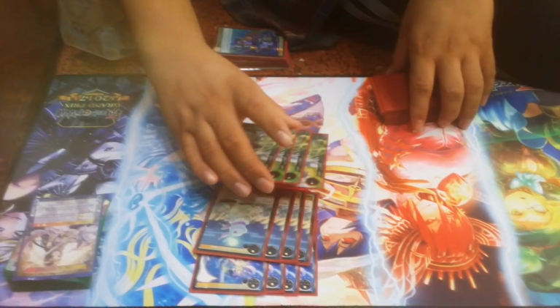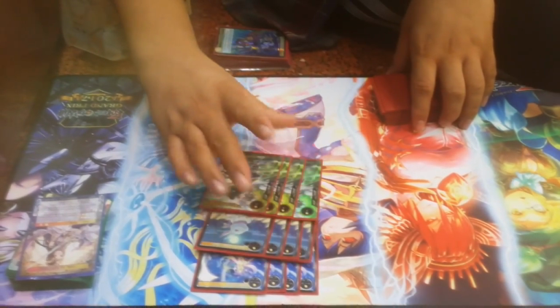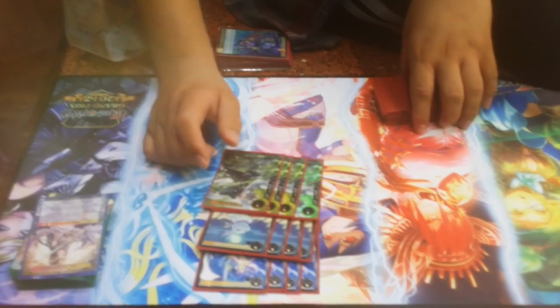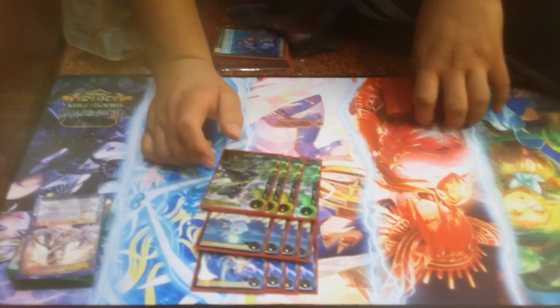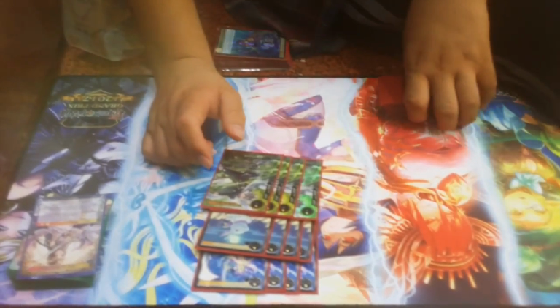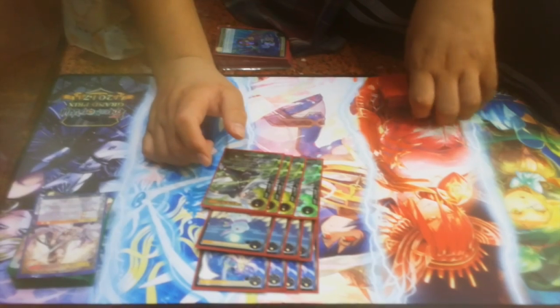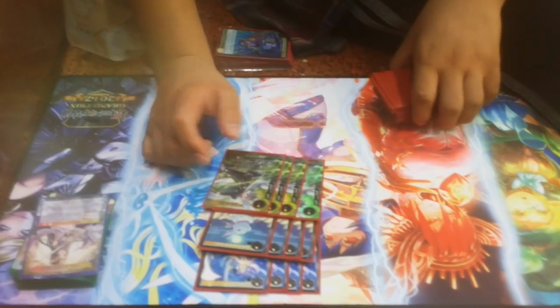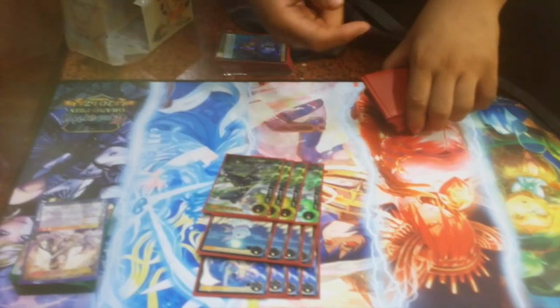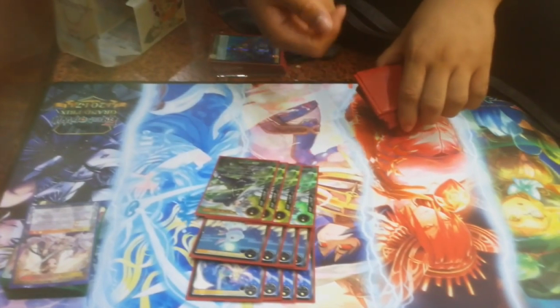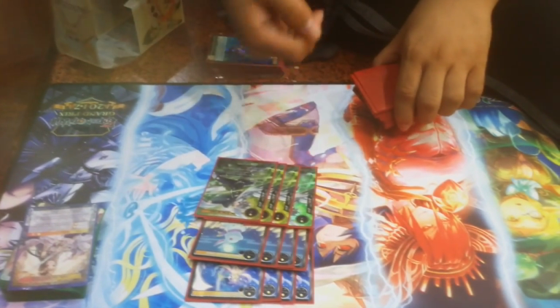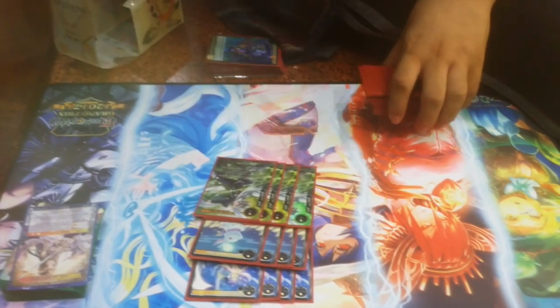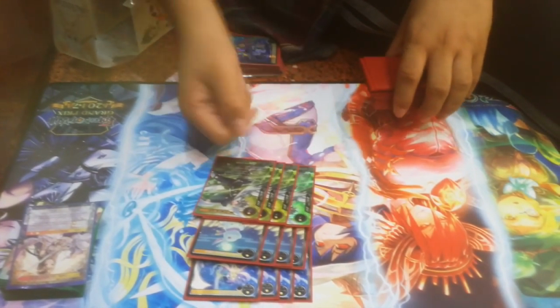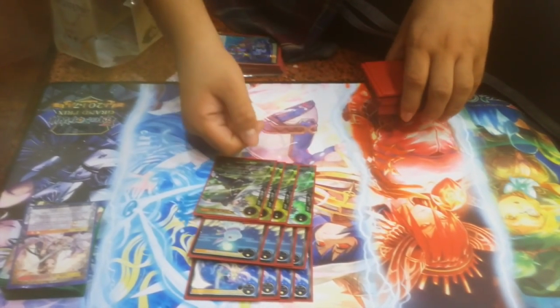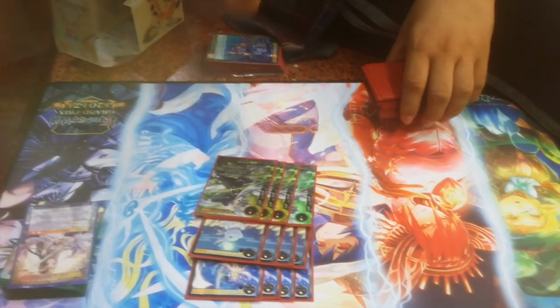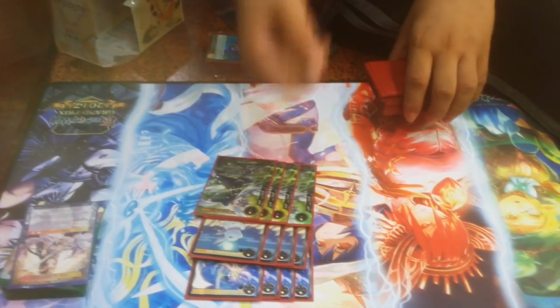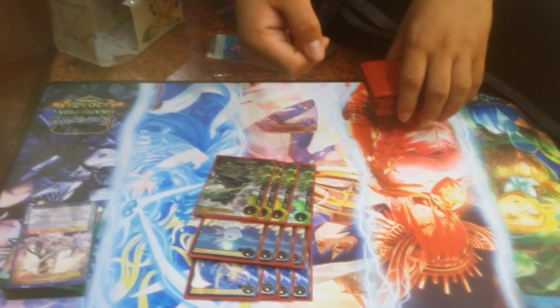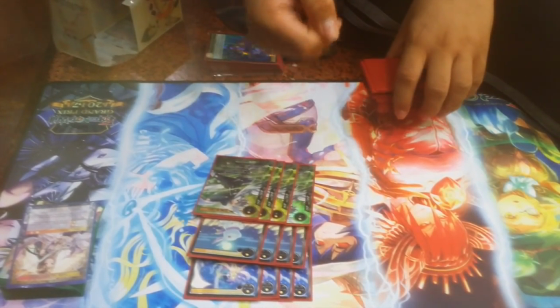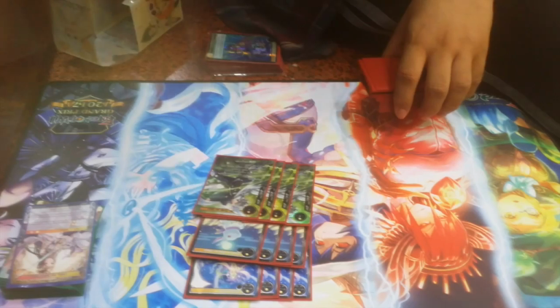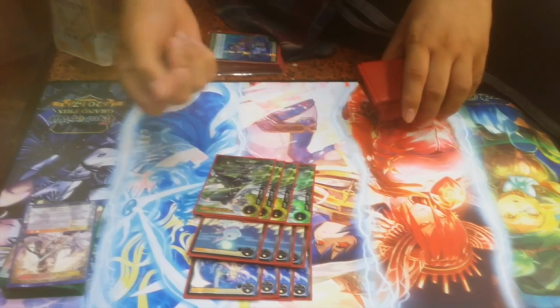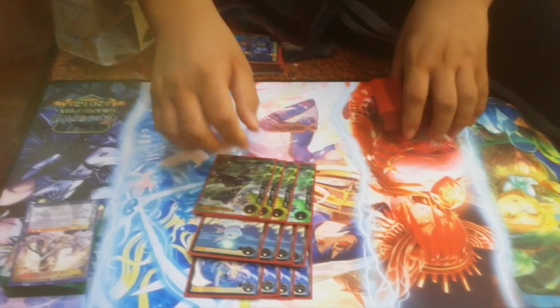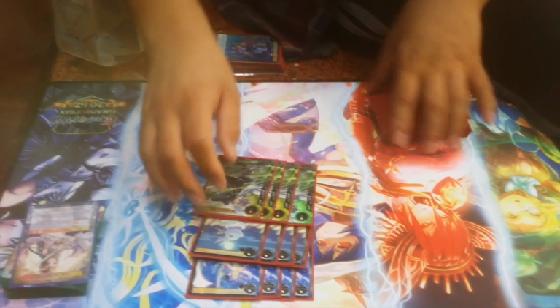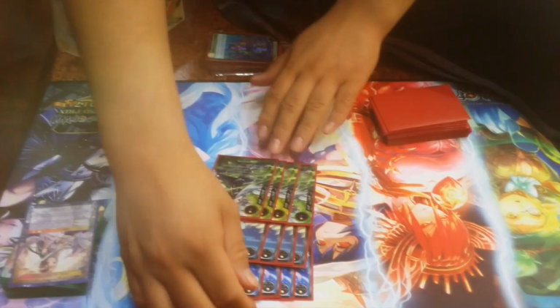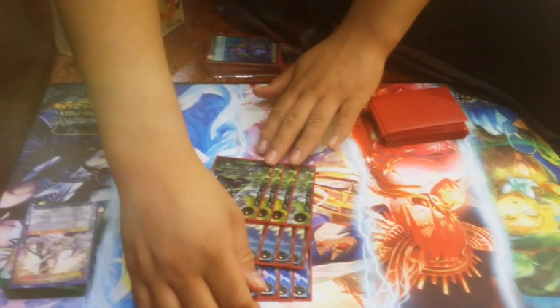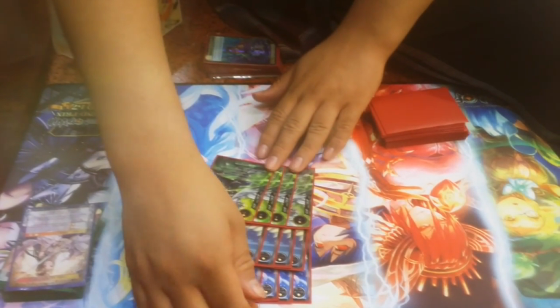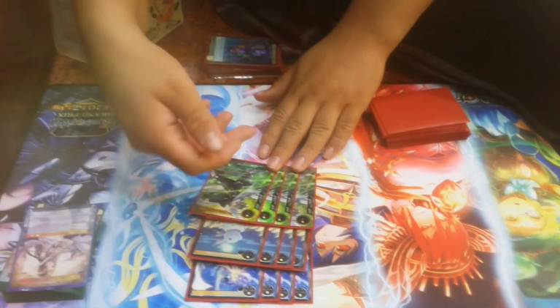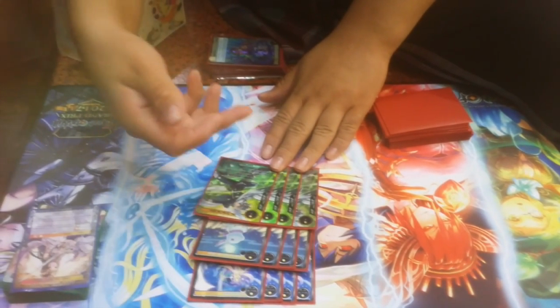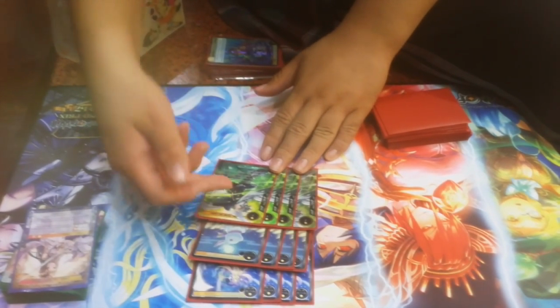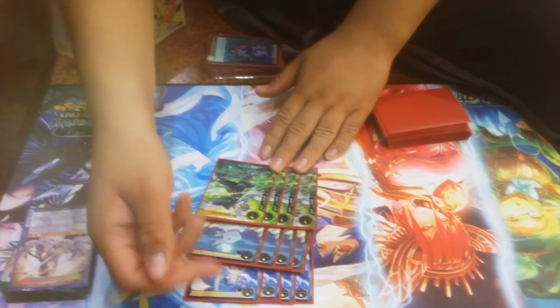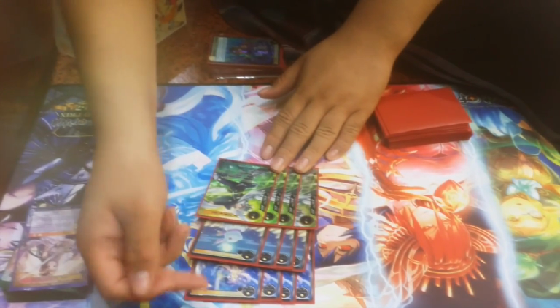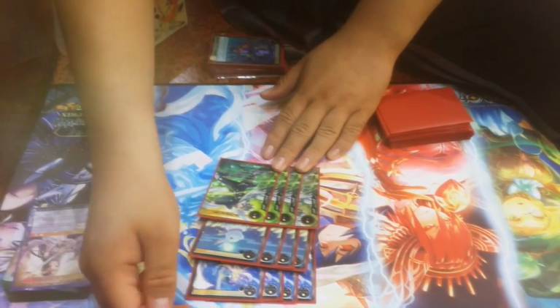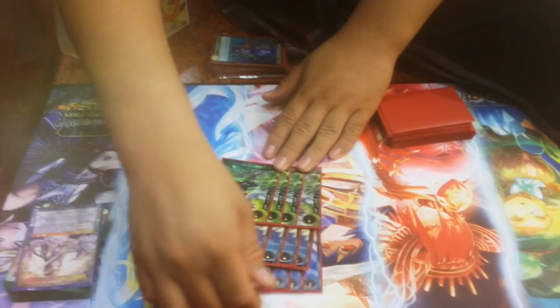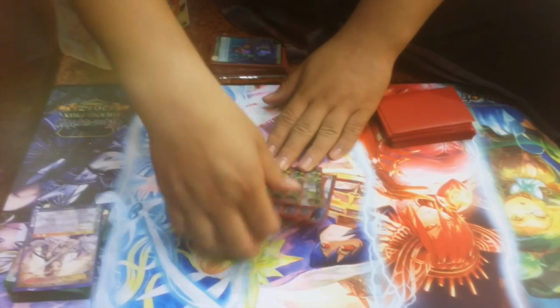On average, turn 2 I was getting 5 or 6 stones from my stone deck. Turn 3 I was J-activated and still had 6 or 7 stones, which is kind of crazy. So that's your Soul and your resting cards — Shining Strike and Bunny.